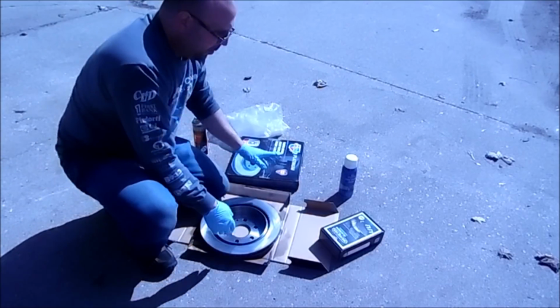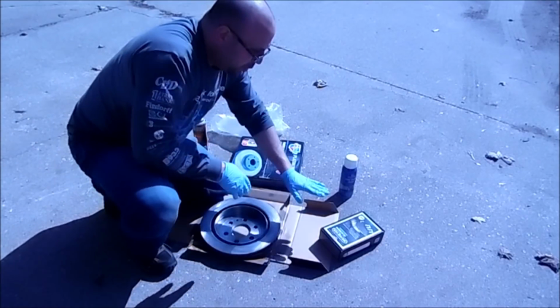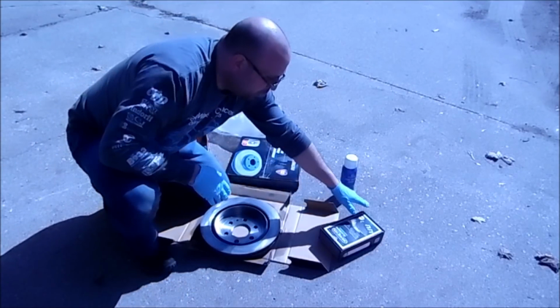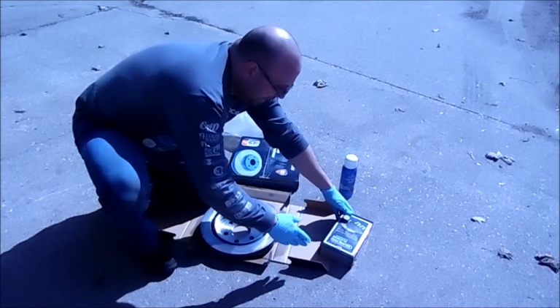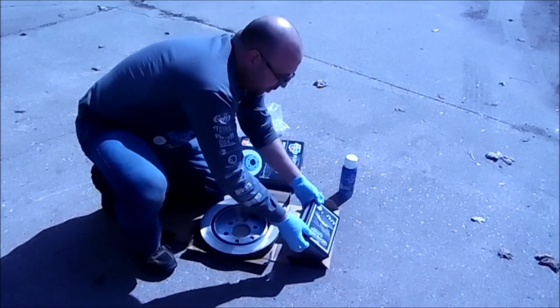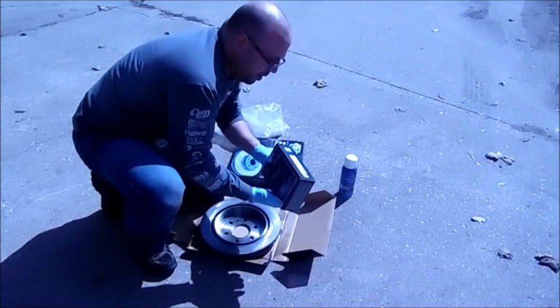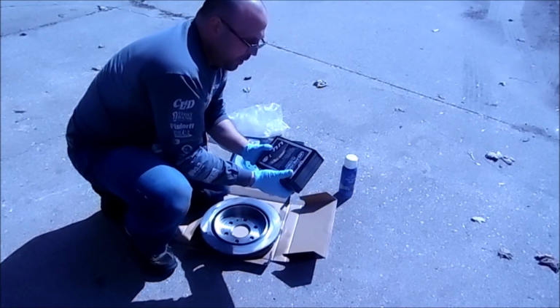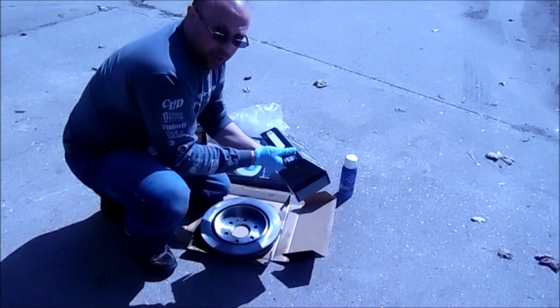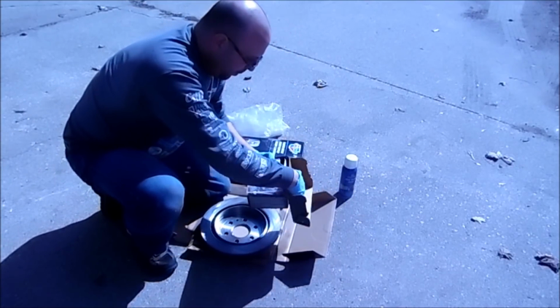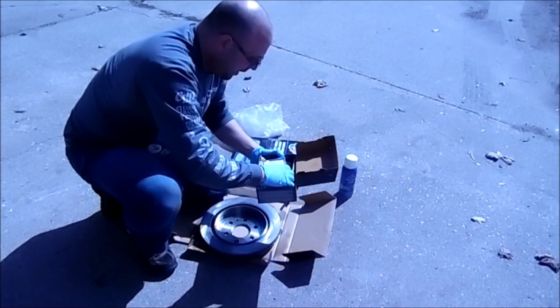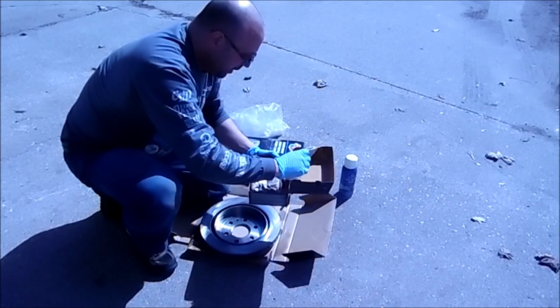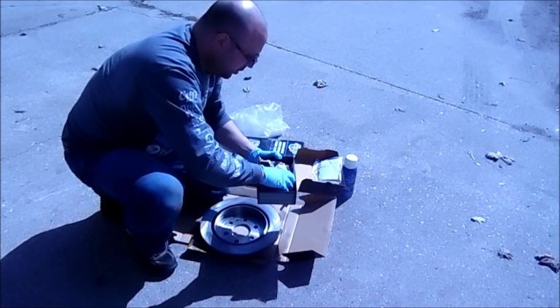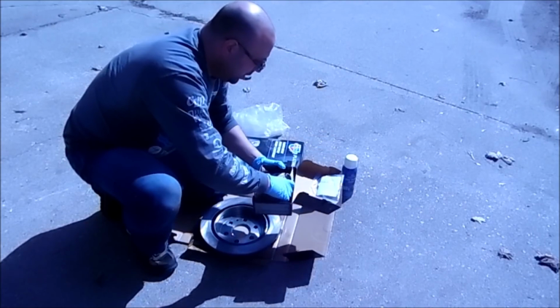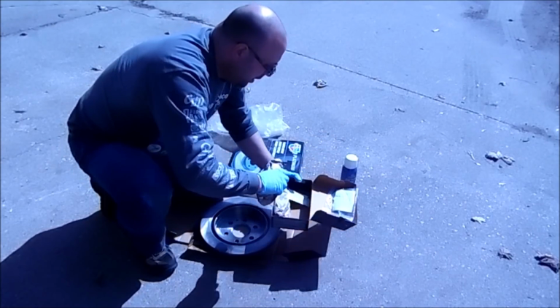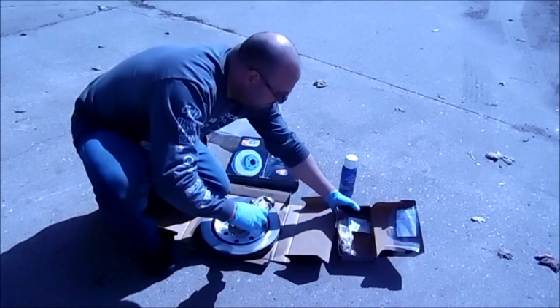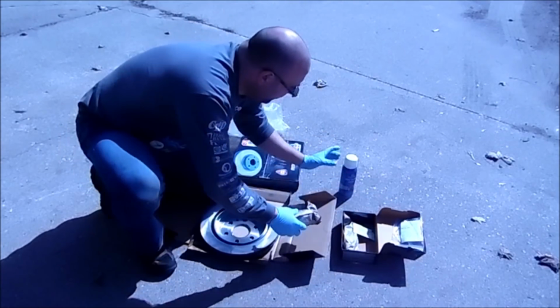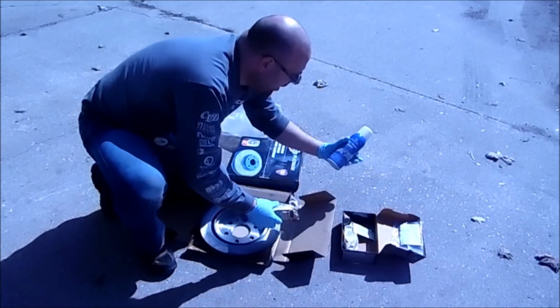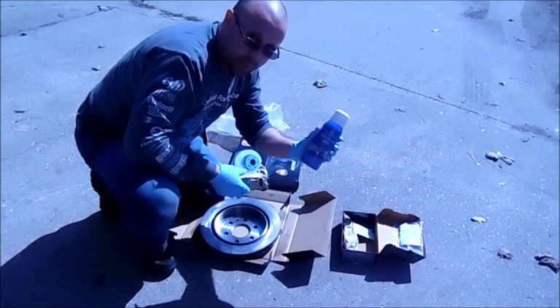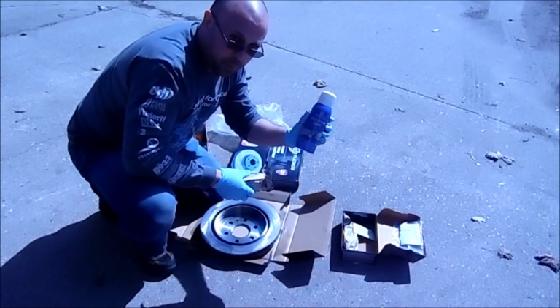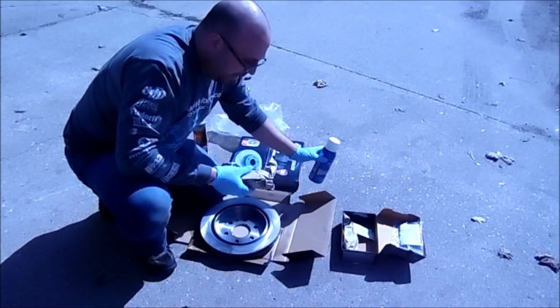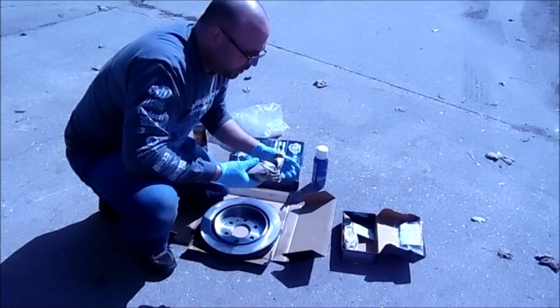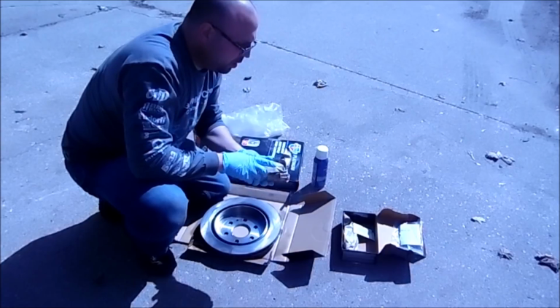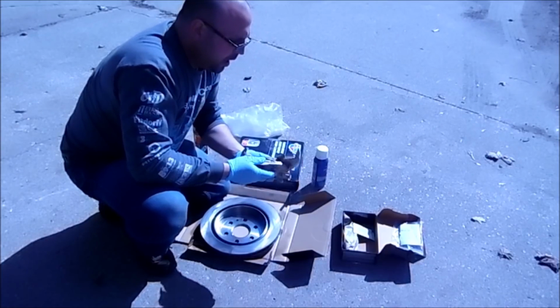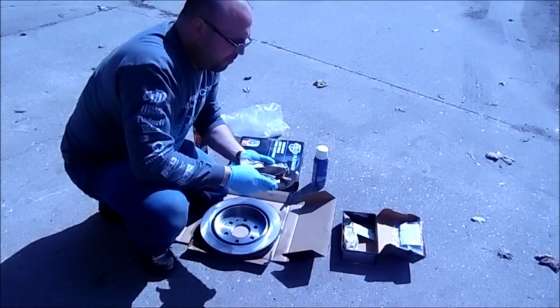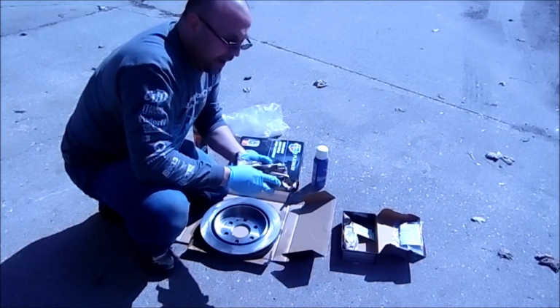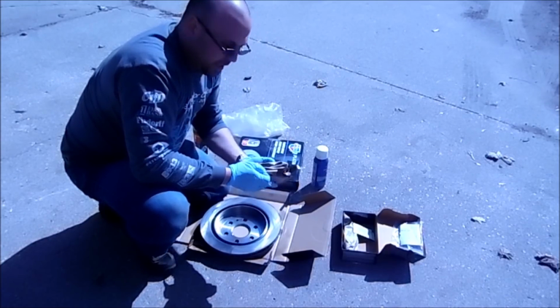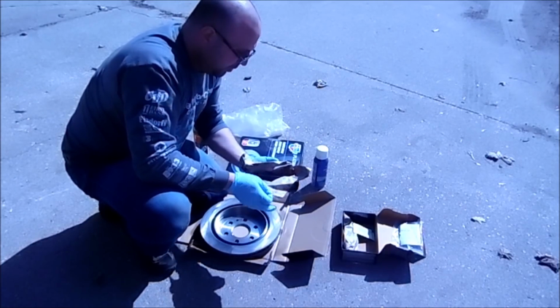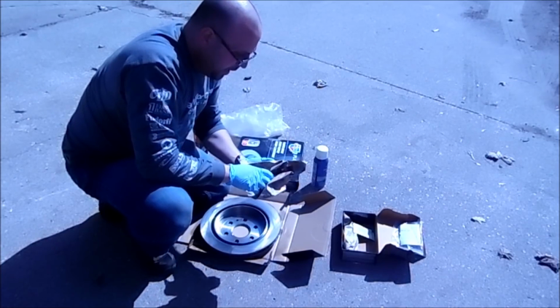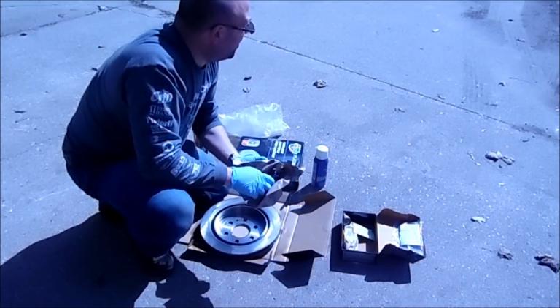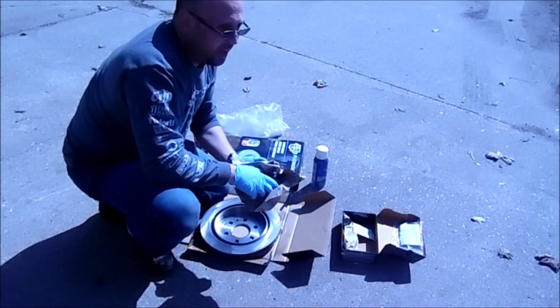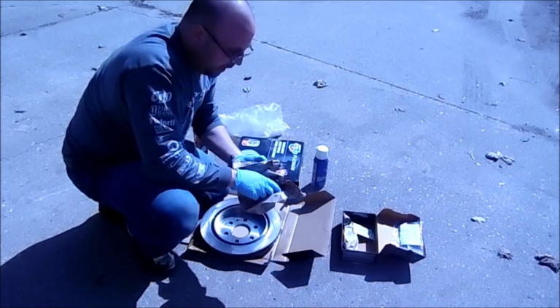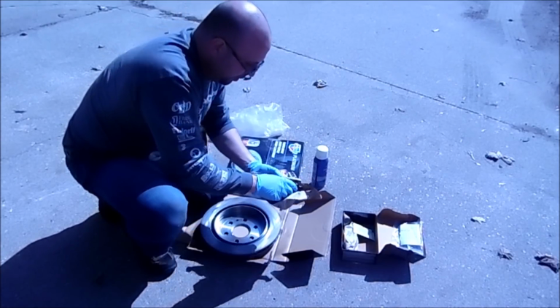Most people are going to be wondering why the pads are here. What I actually do with all the pads I put on cars is I take them and coat them in disc brake quiet first. I've never had squeaky pads that way, and it makes life a whole lot easier.